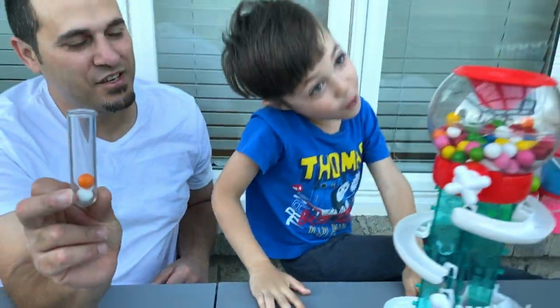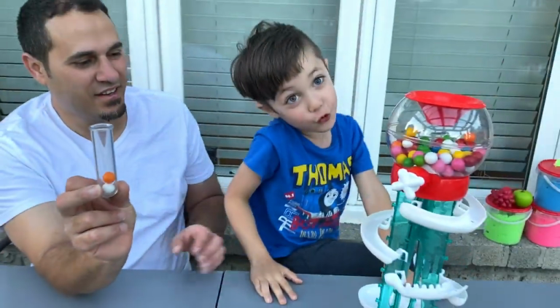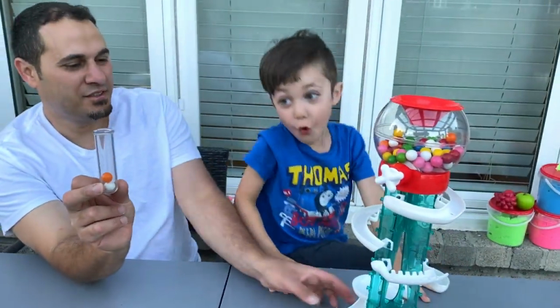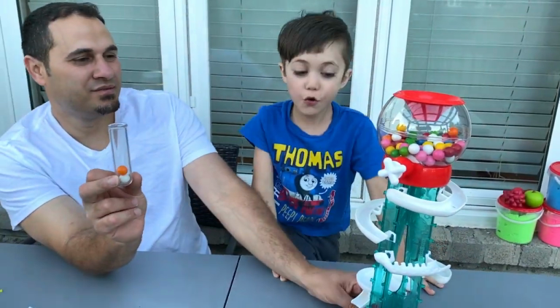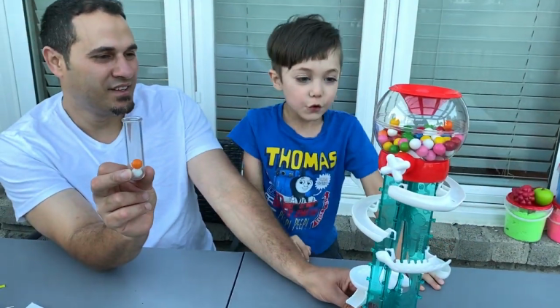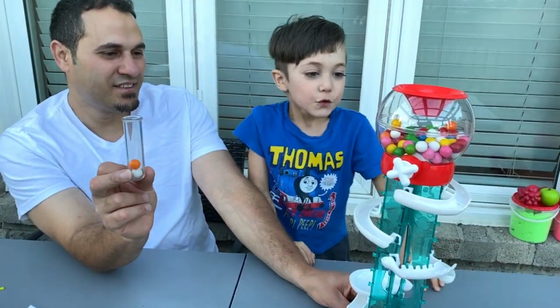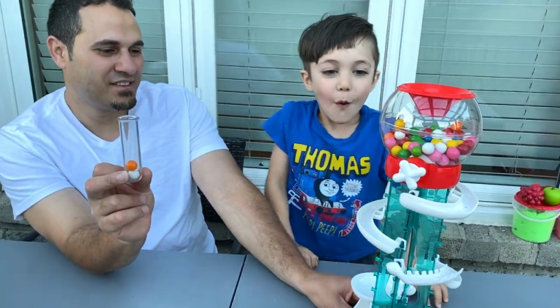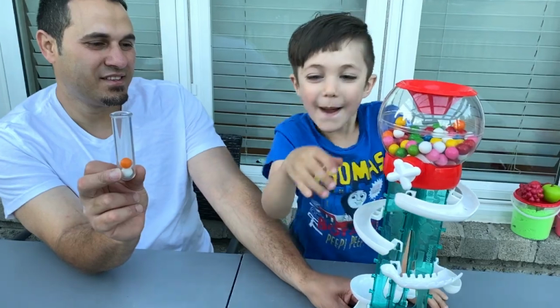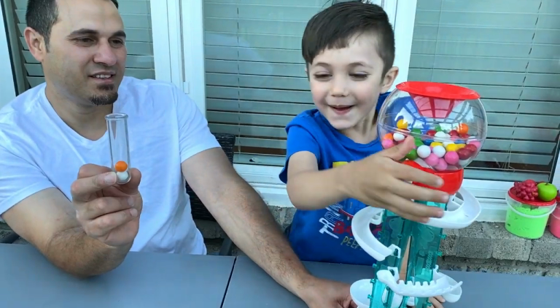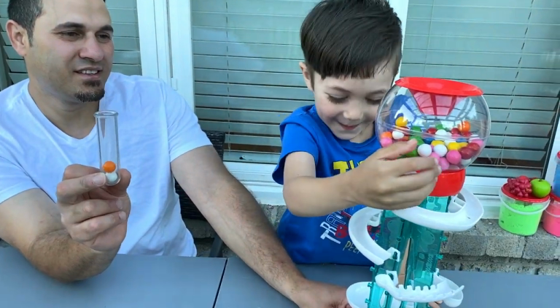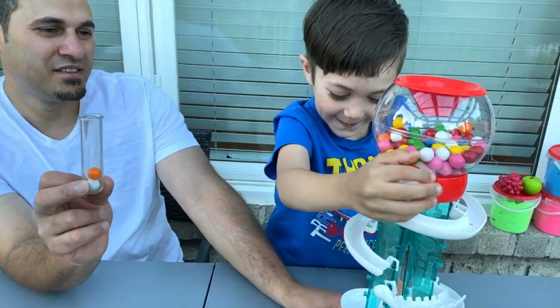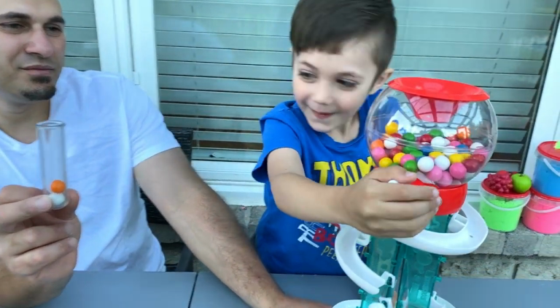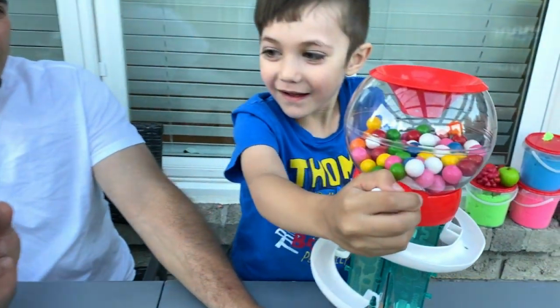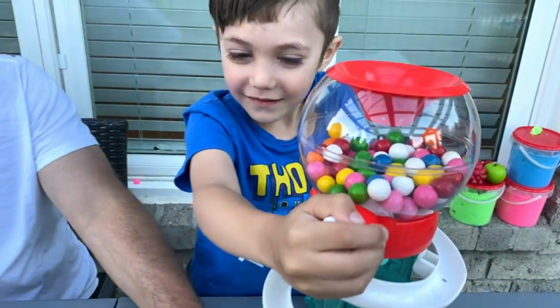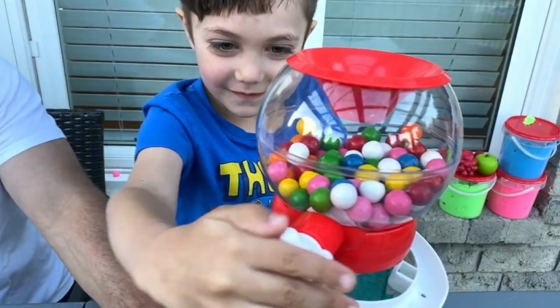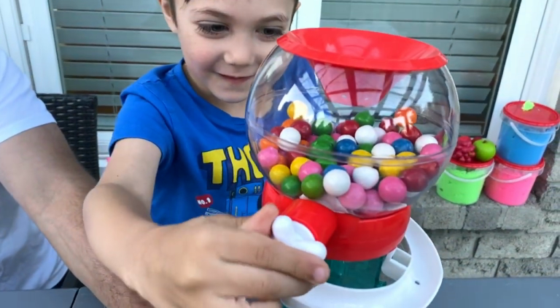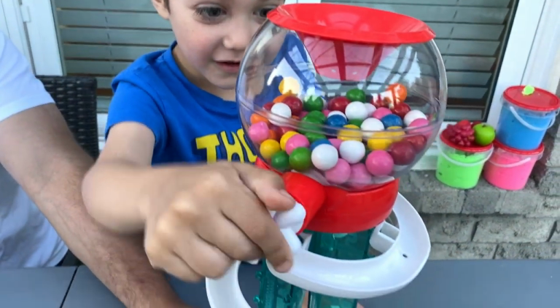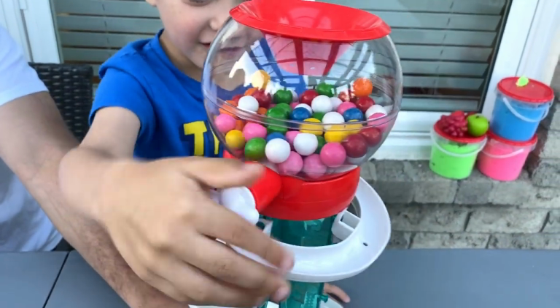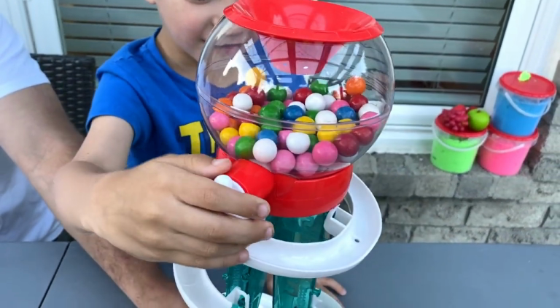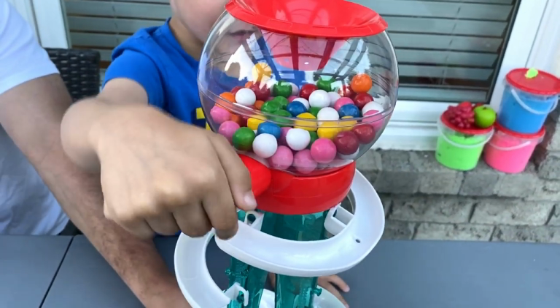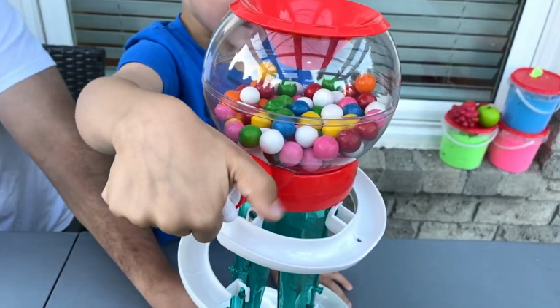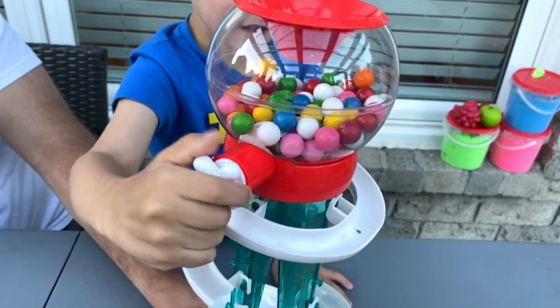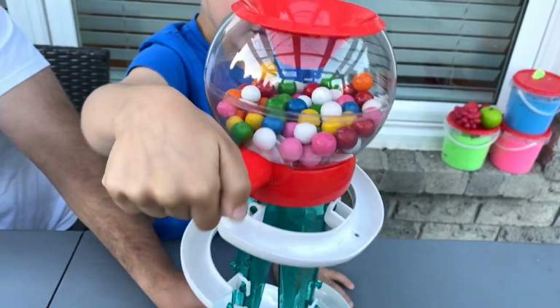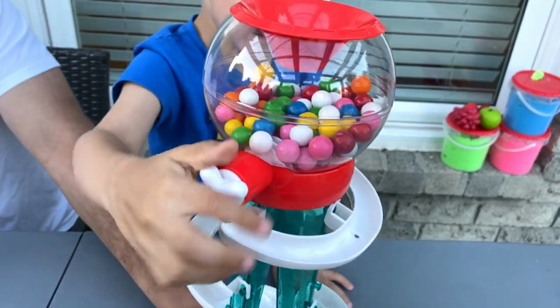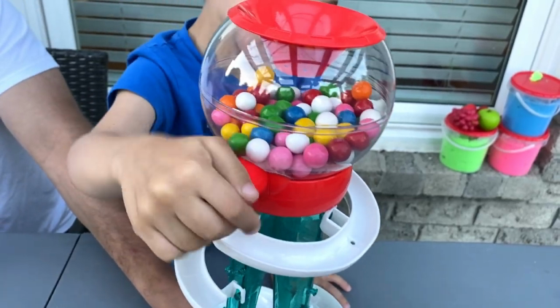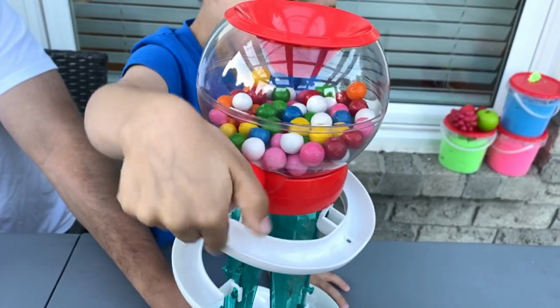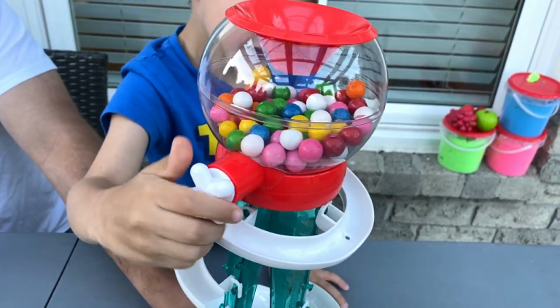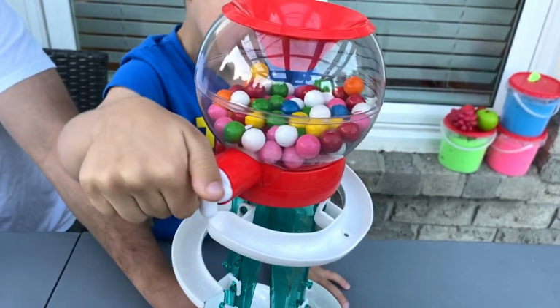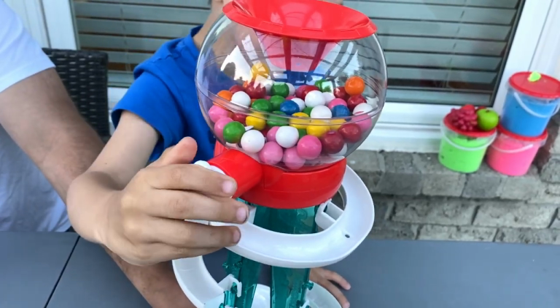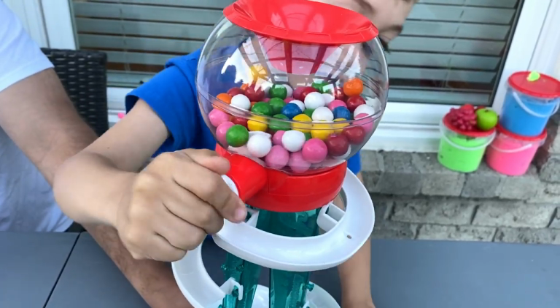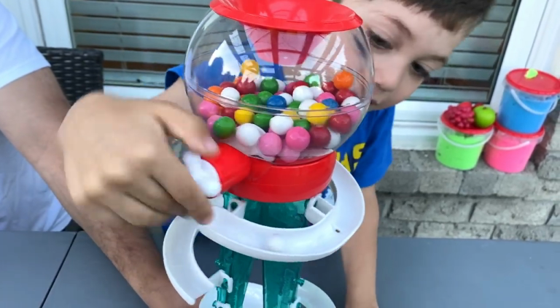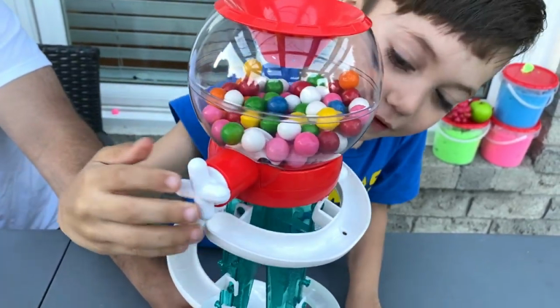Okay, try it again Zach. Your turn. Go Zach — twist, twist, twist, twist. You got it Zach!